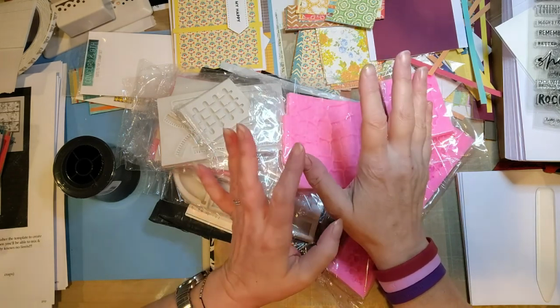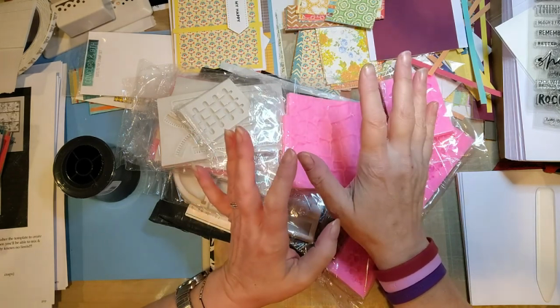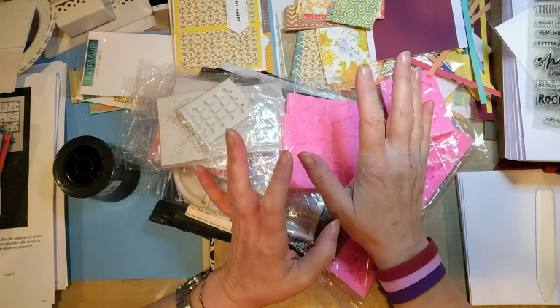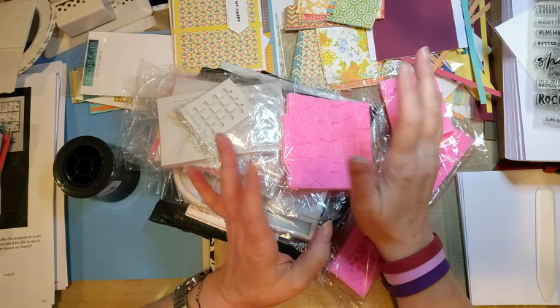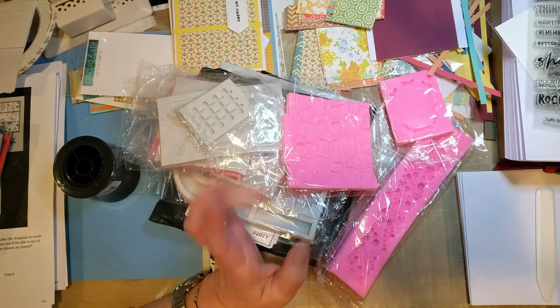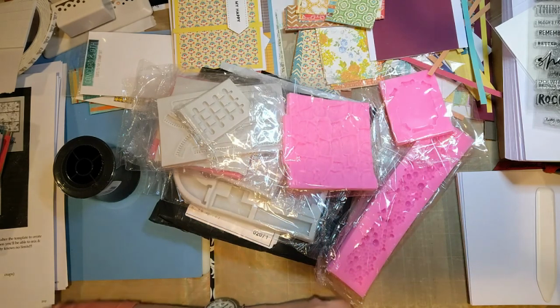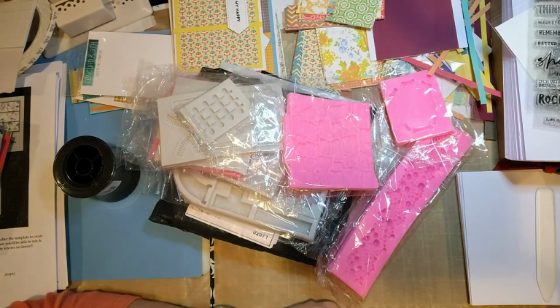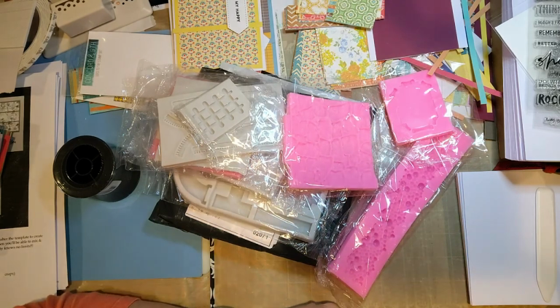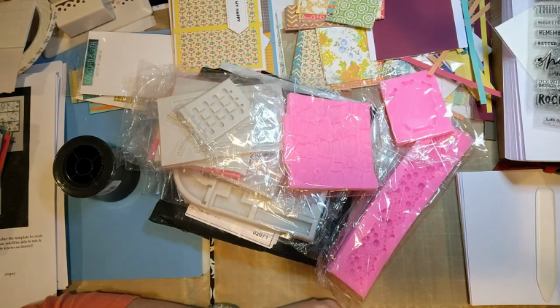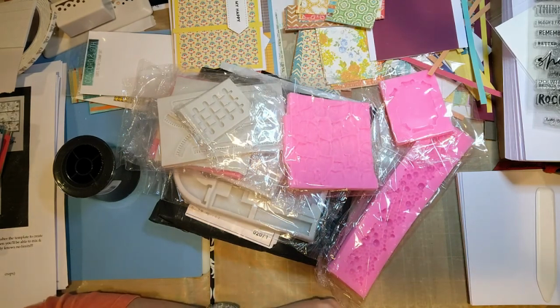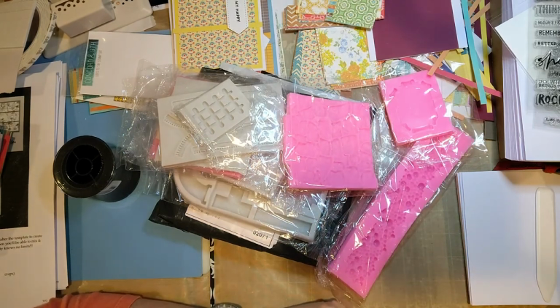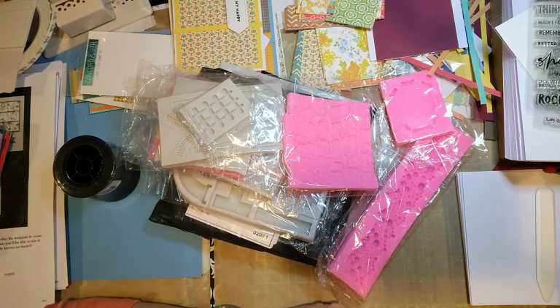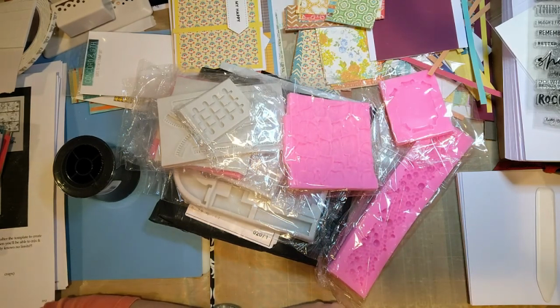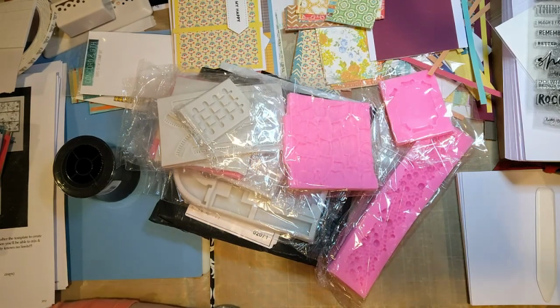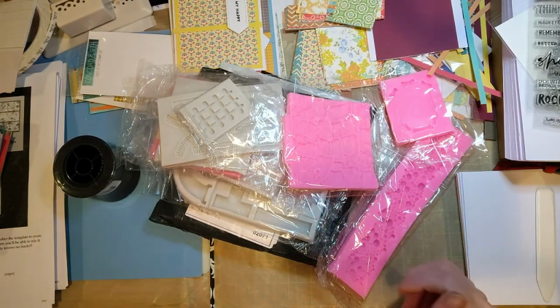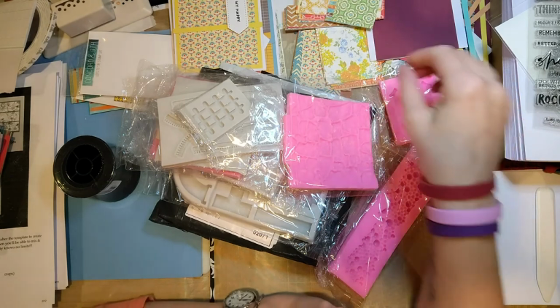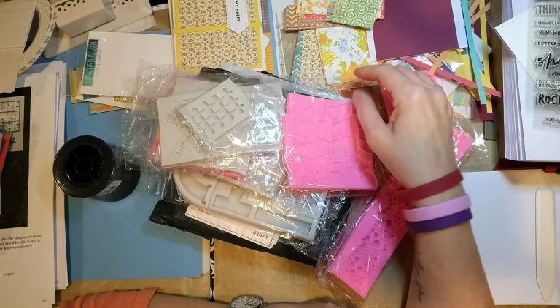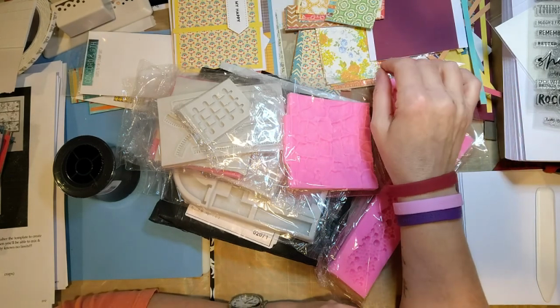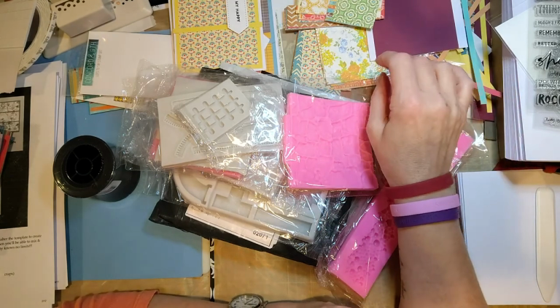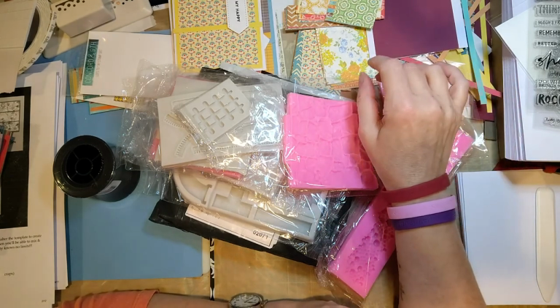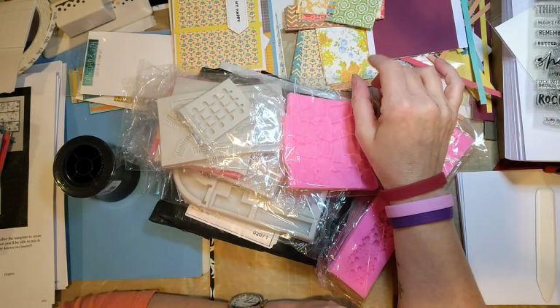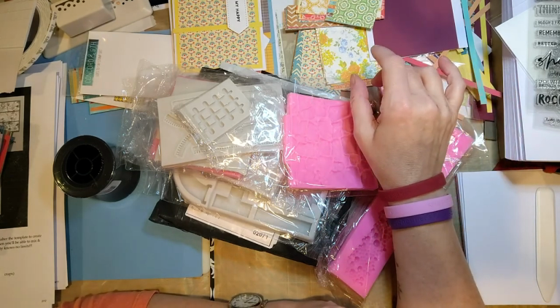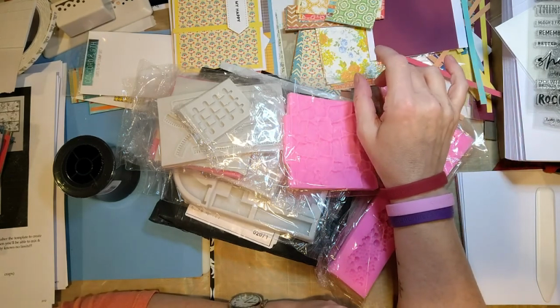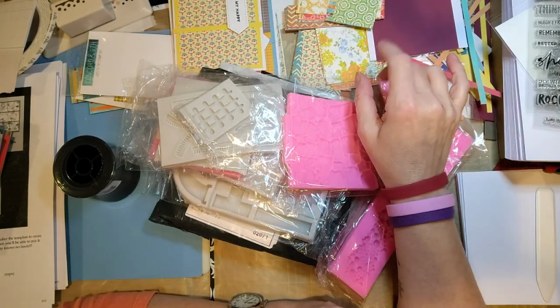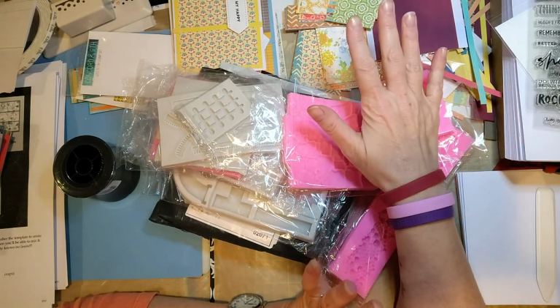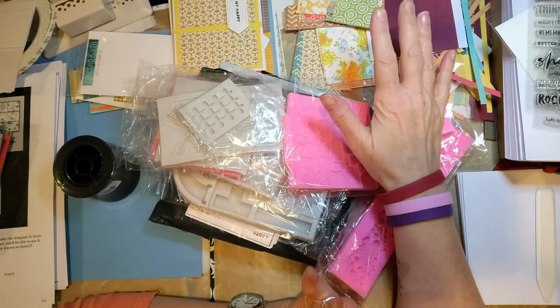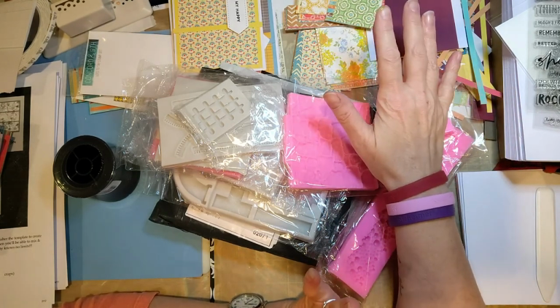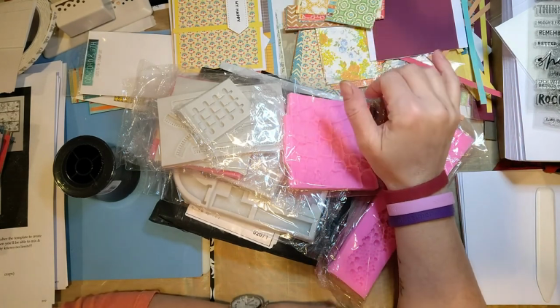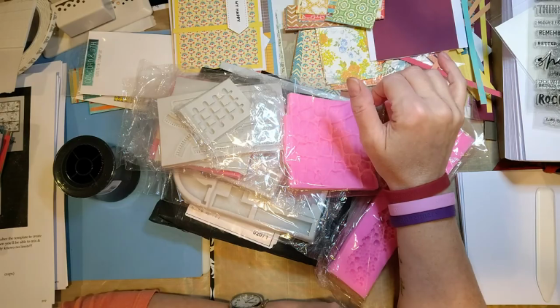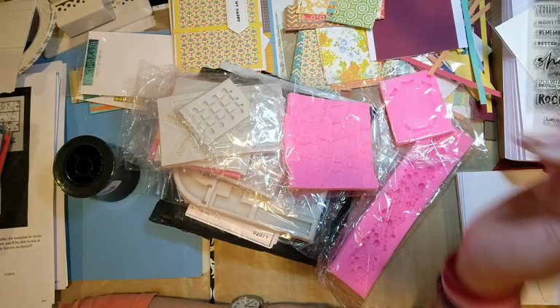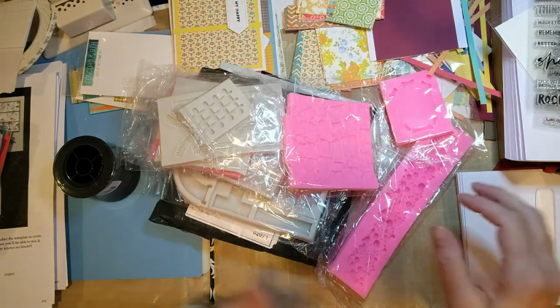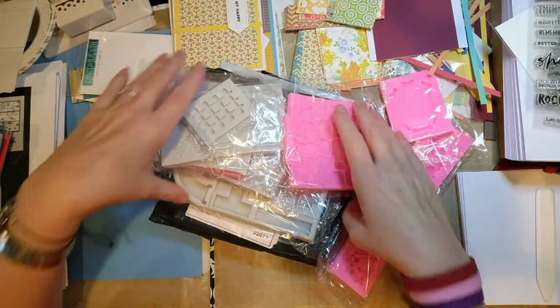I just gessoed everything this morning. Then I came home from lunch with my hubby and my mother-in-law and I had a nice big package from AliExpress, so I wanted to show you.